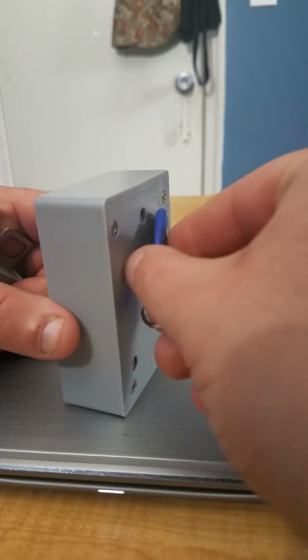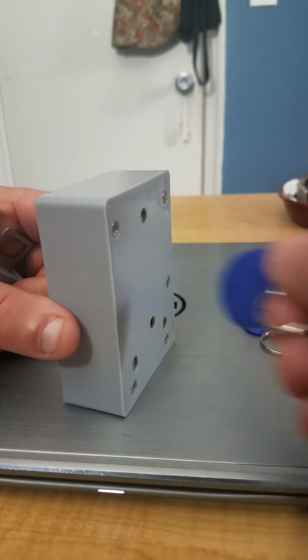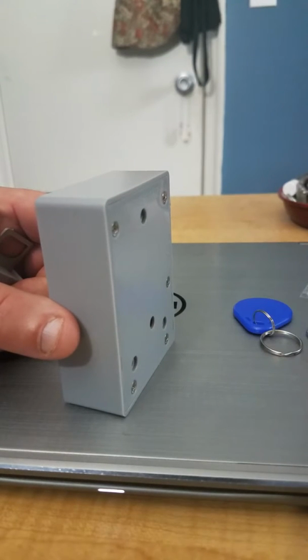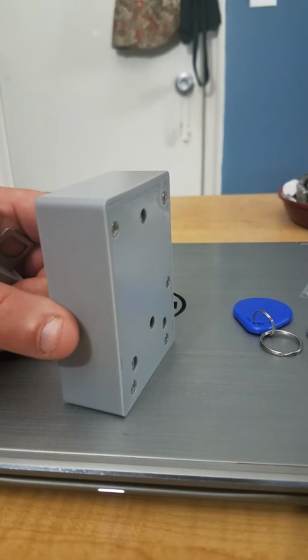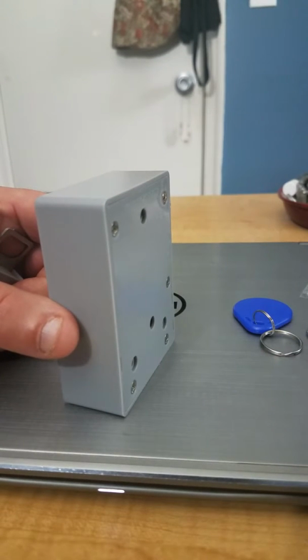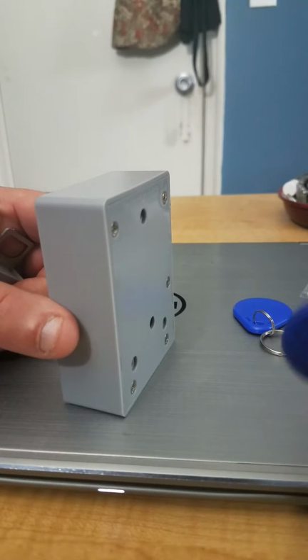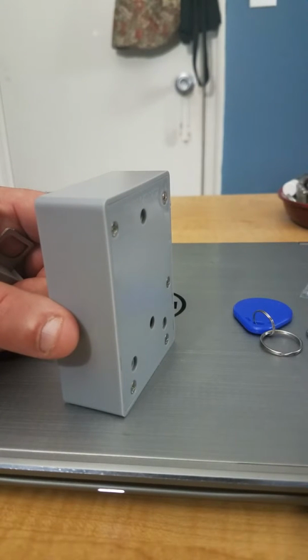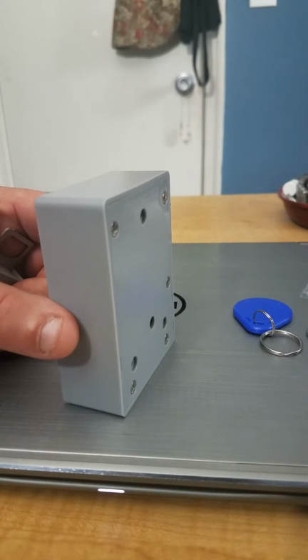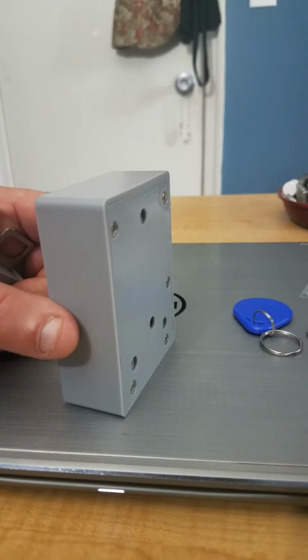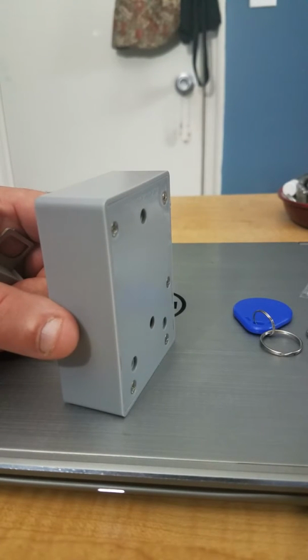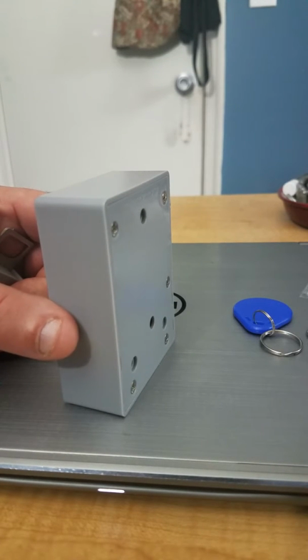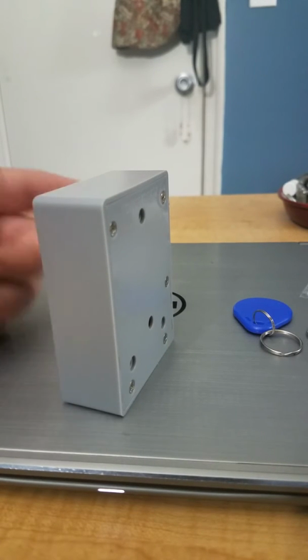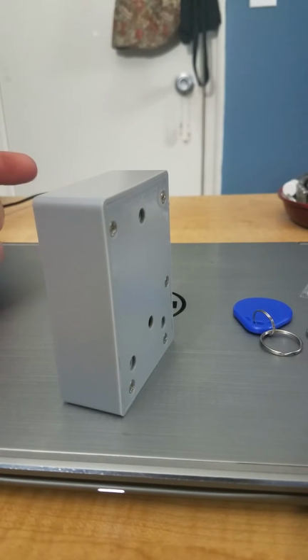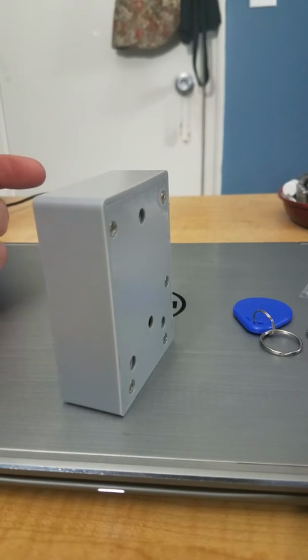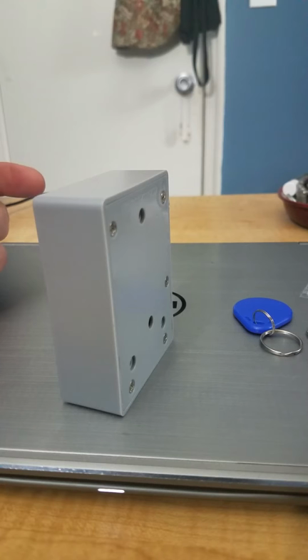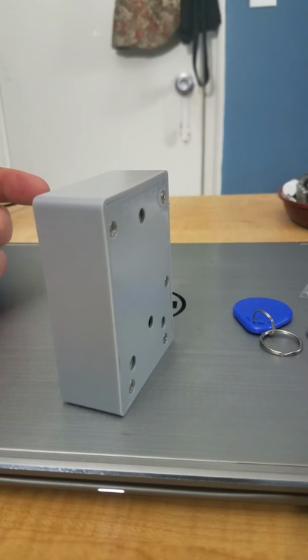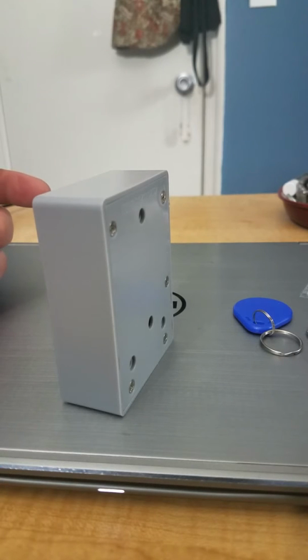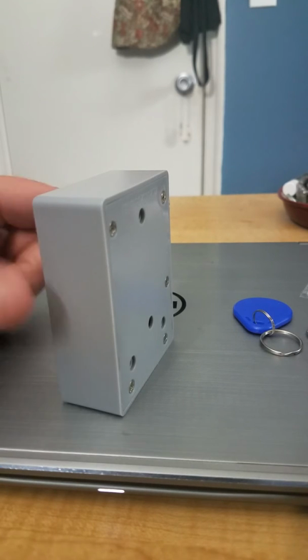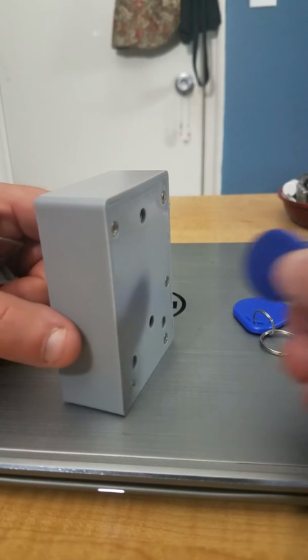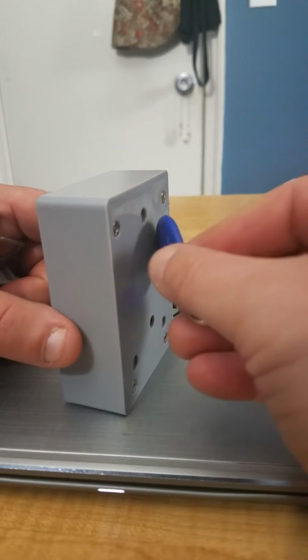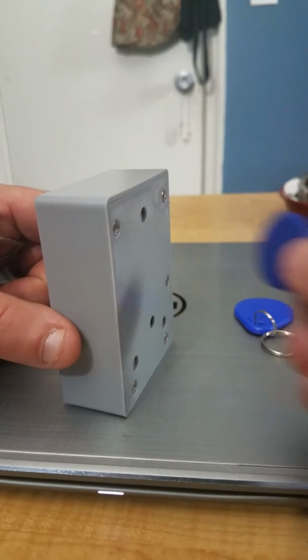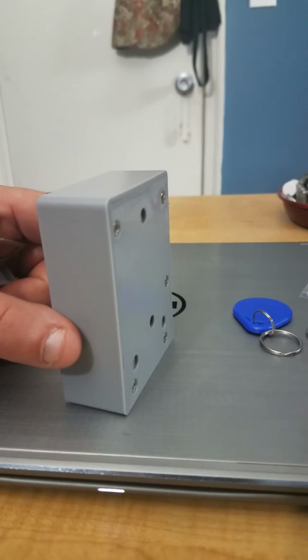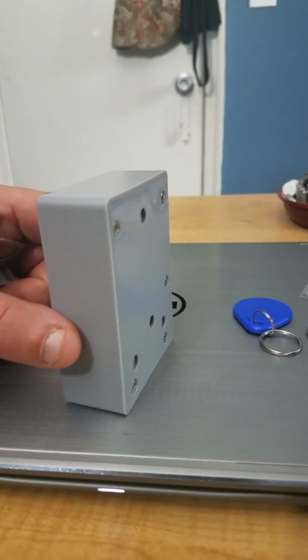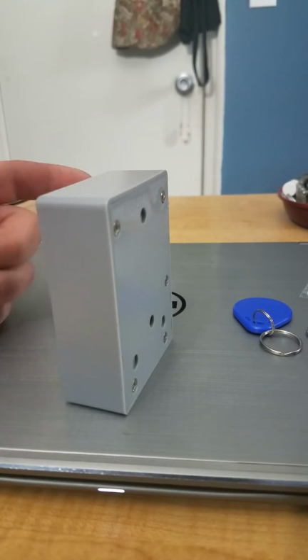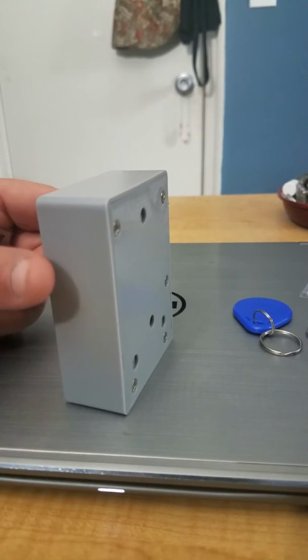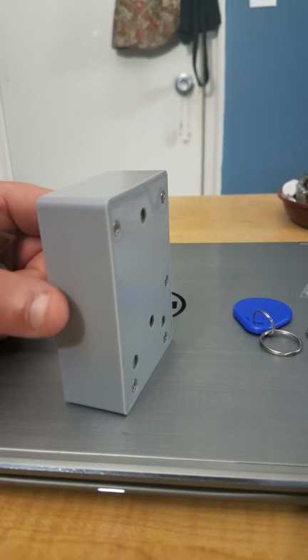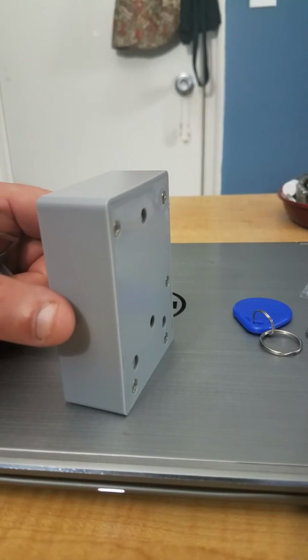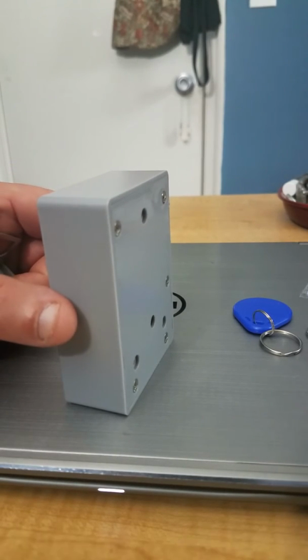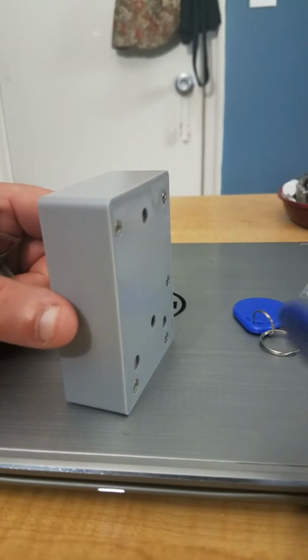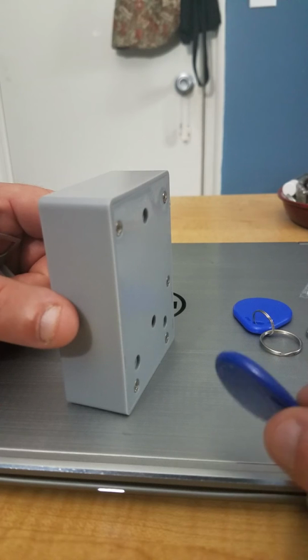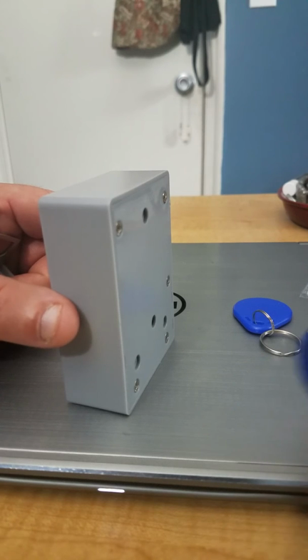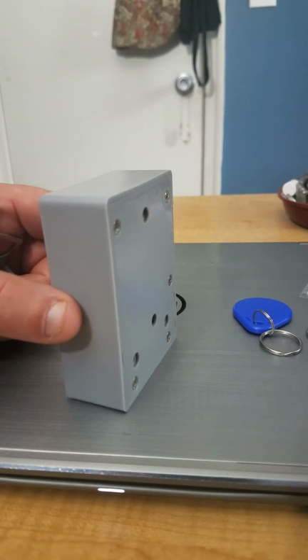You can scan another fob or whatever you want with it. Once it goes out of program mode, you can use it. Now this fob is scanned with it.